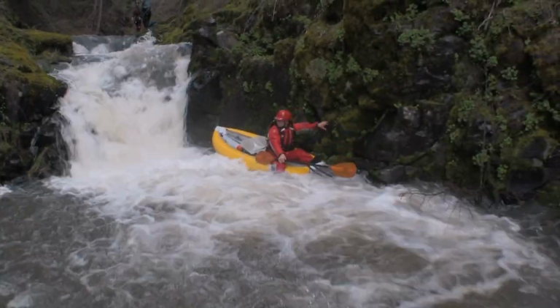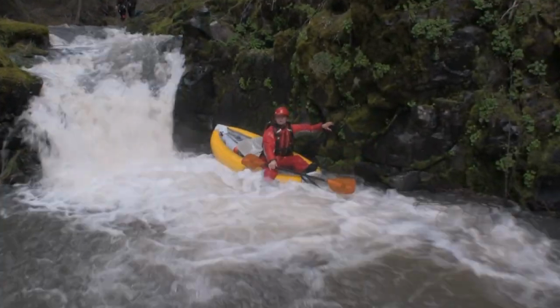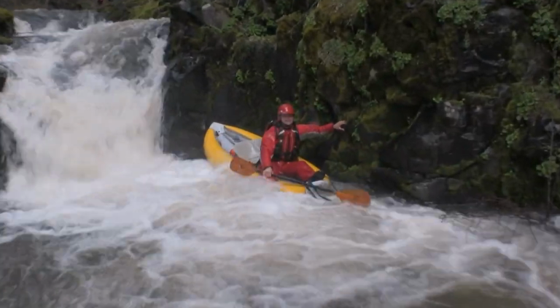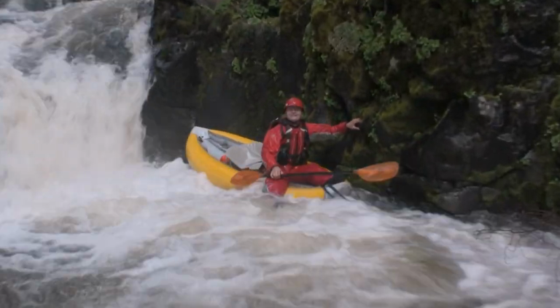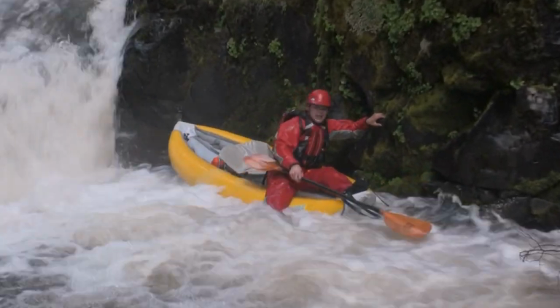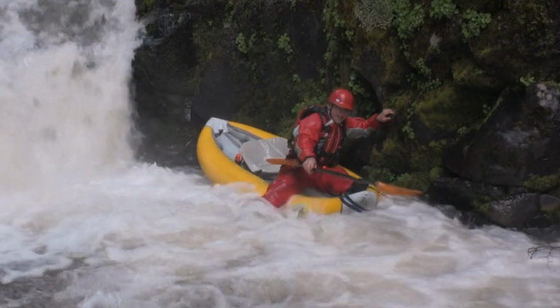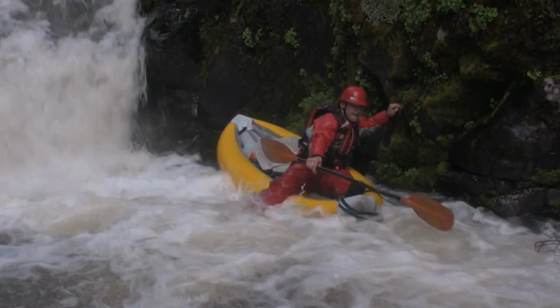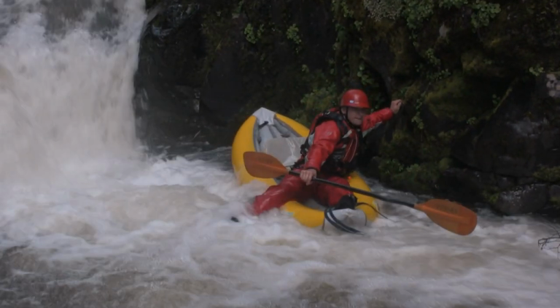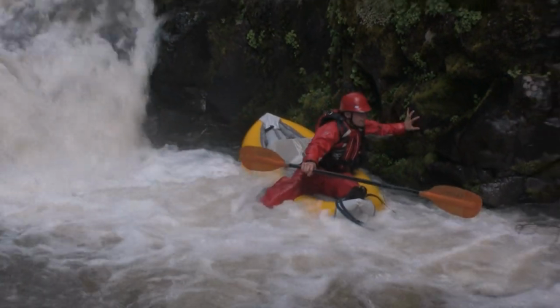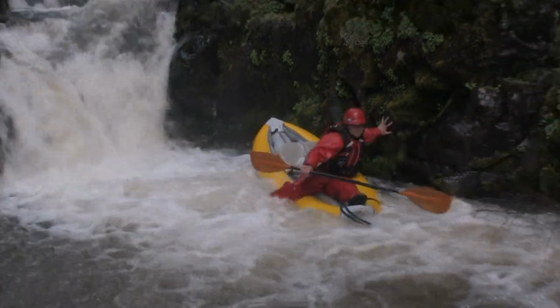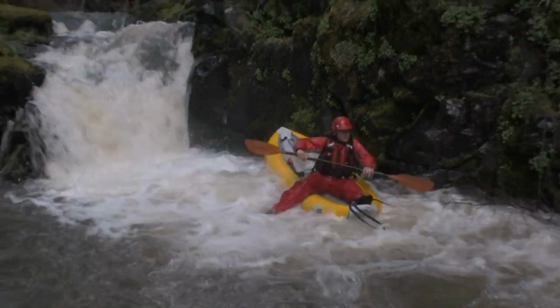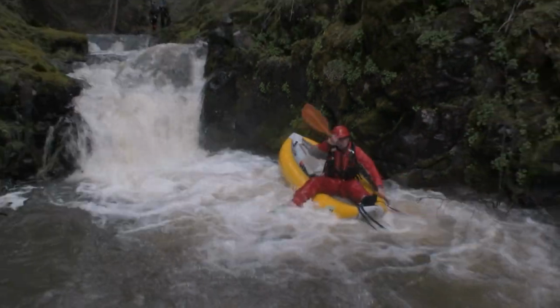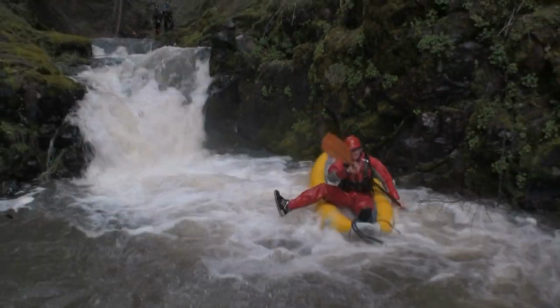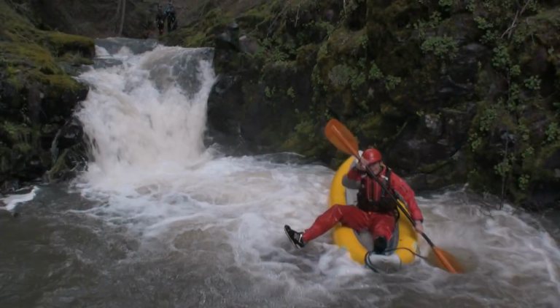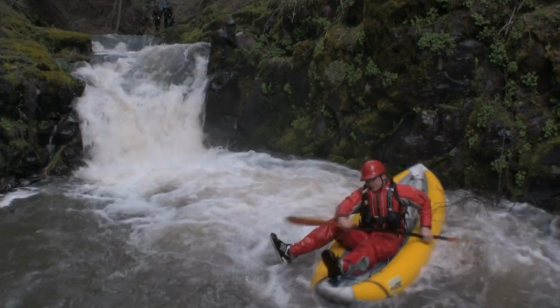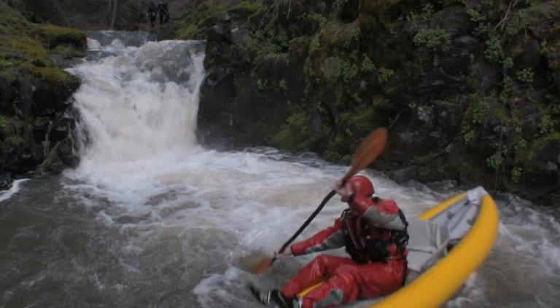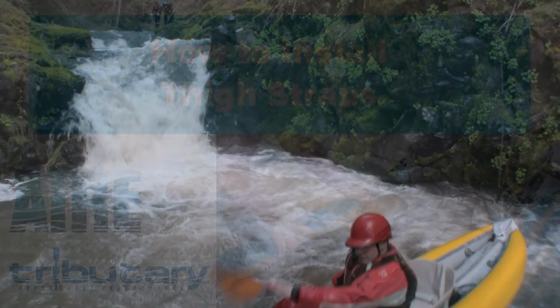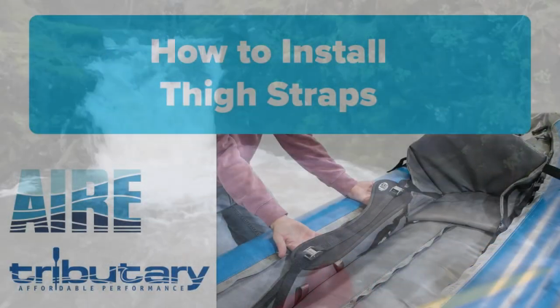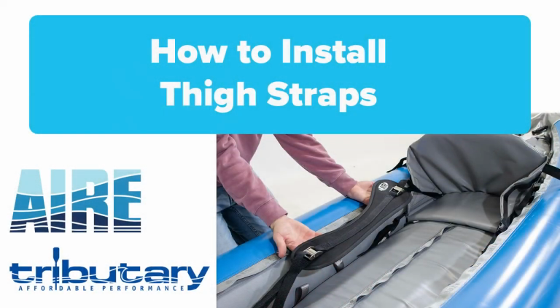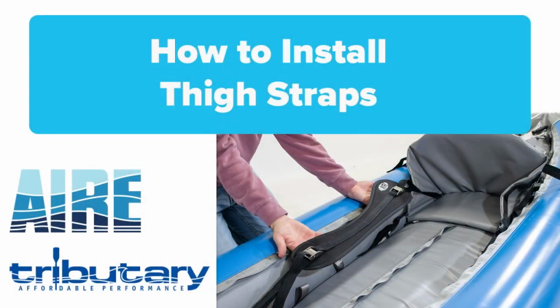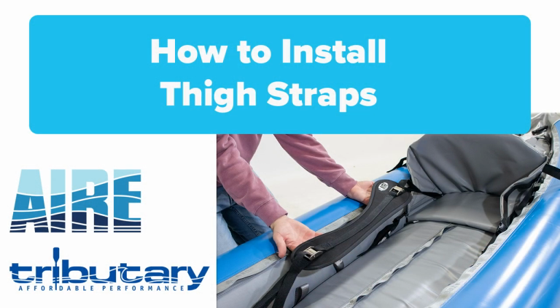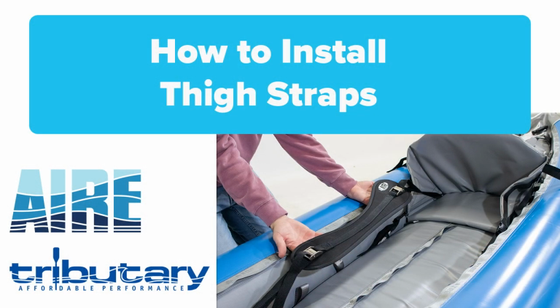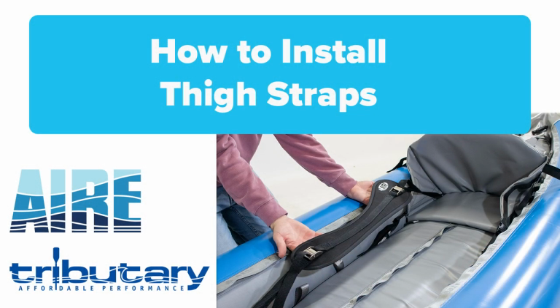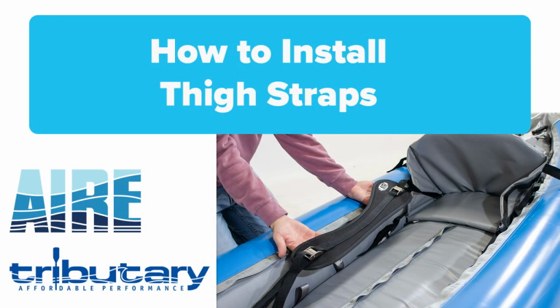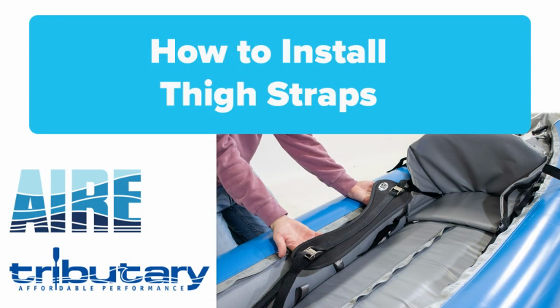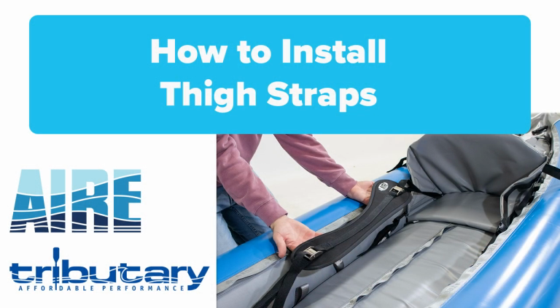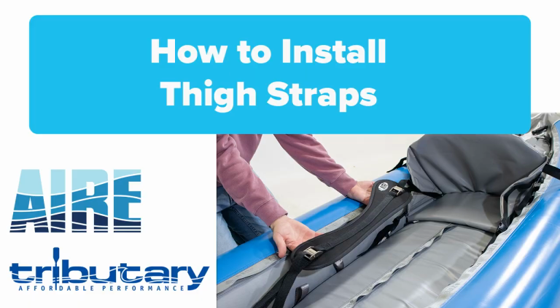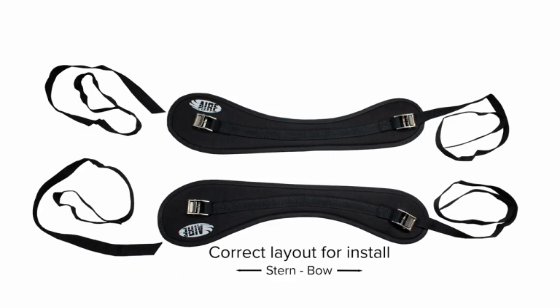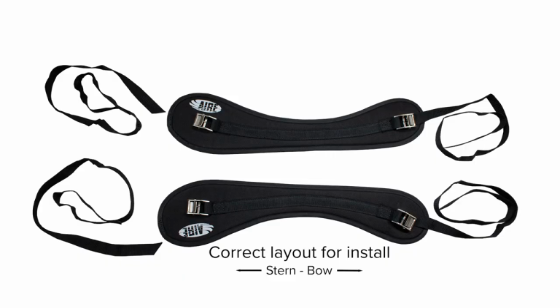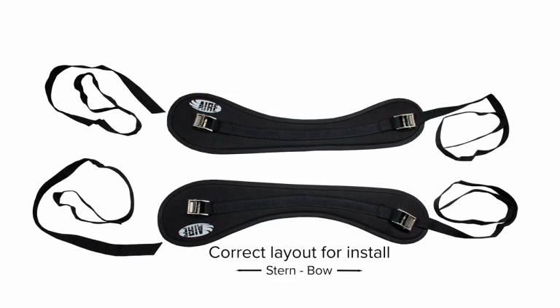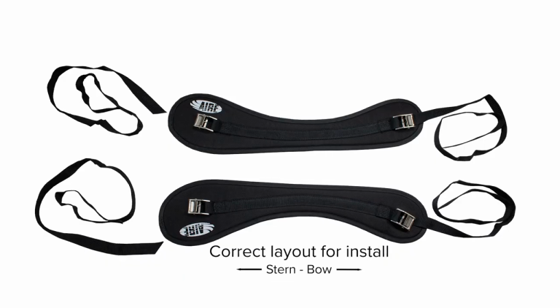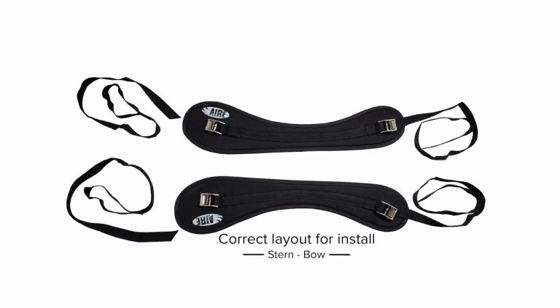If you want the best performance out of your inflatable kayak, we recommend installing the Air Deluxe Thigh Straps. Comfortable pads, easy-to-use buckles, and simple installation are a few of the features that come with the performance value of these thigh straps.